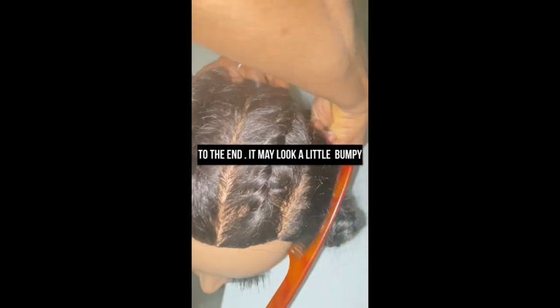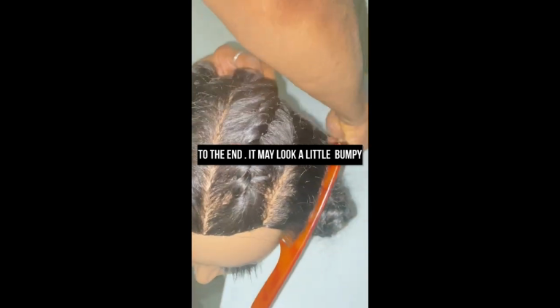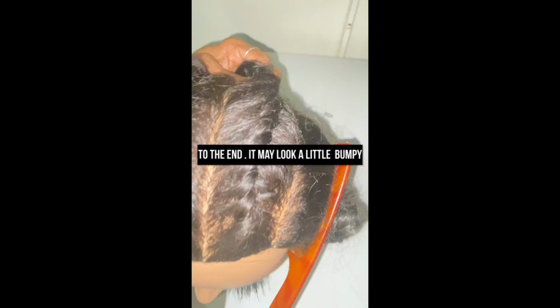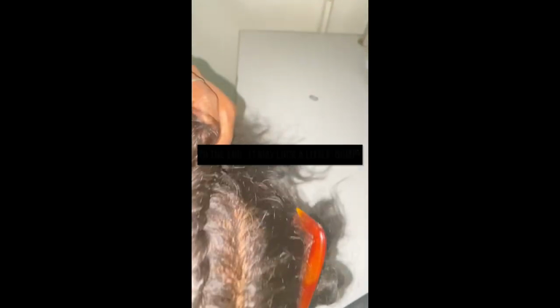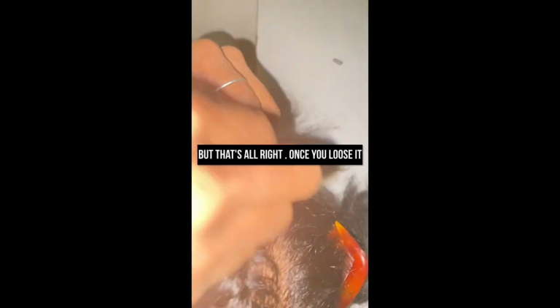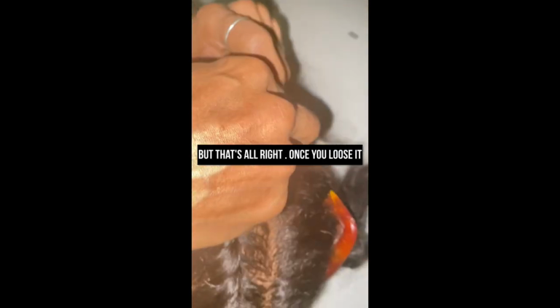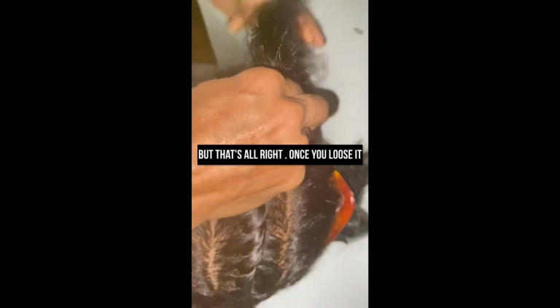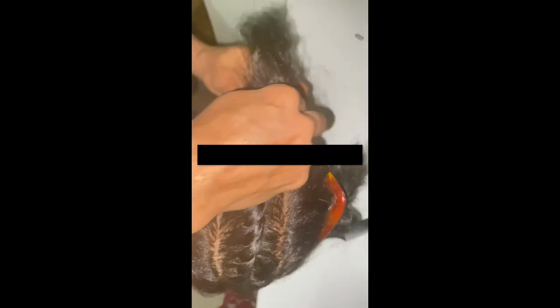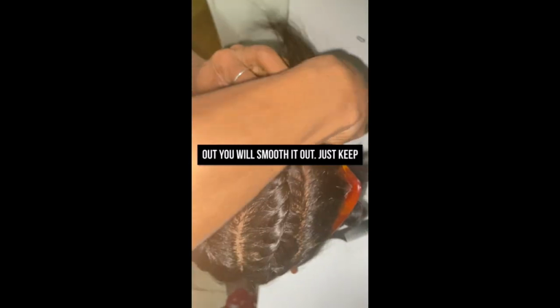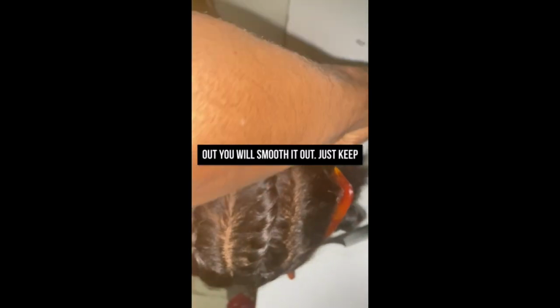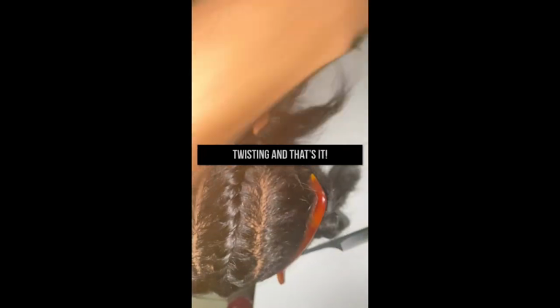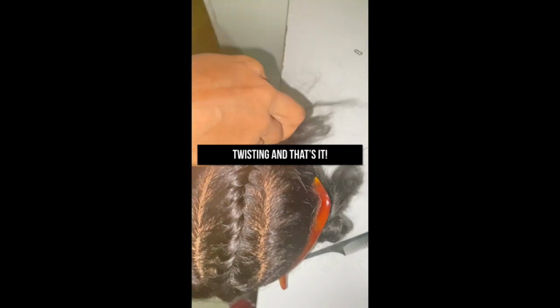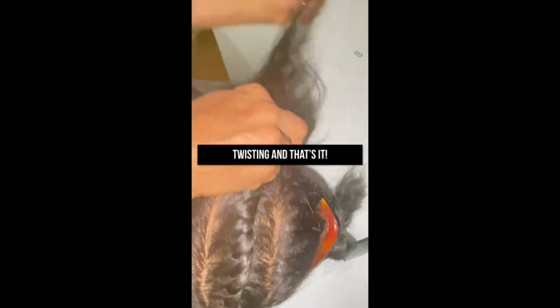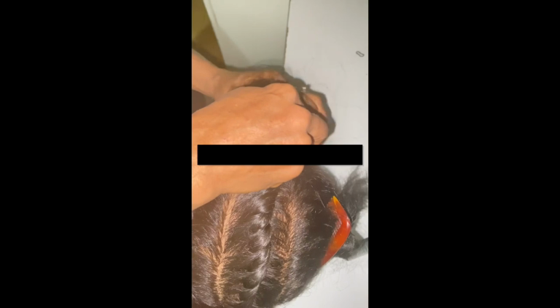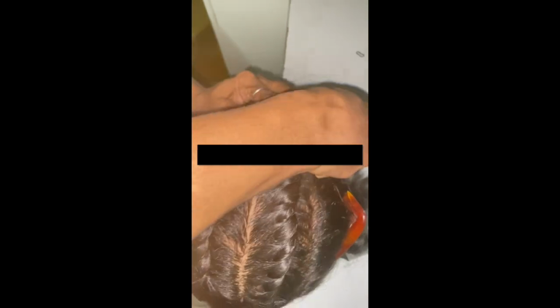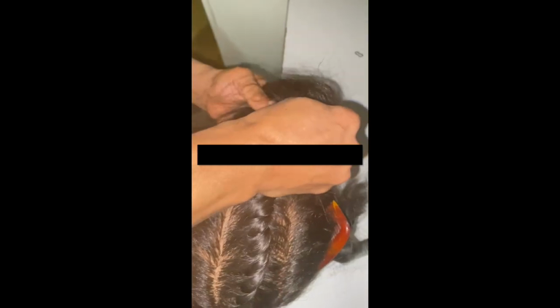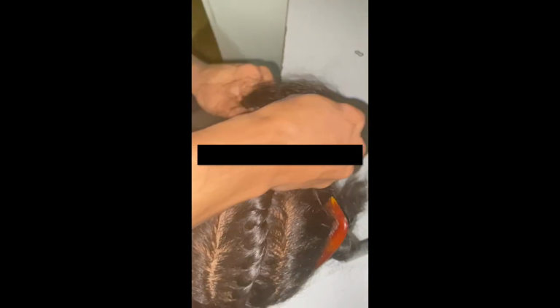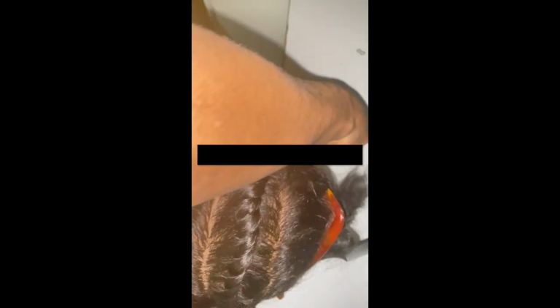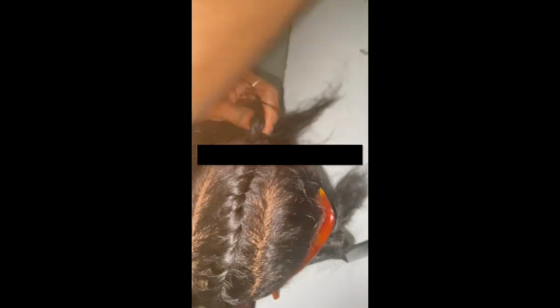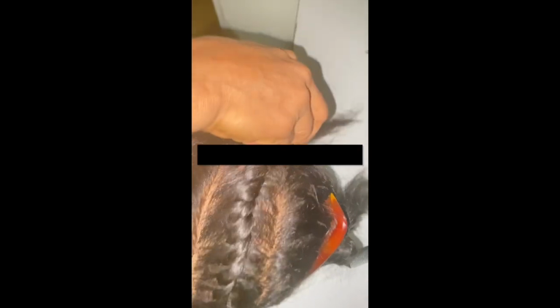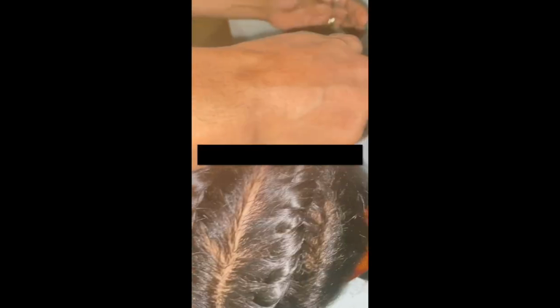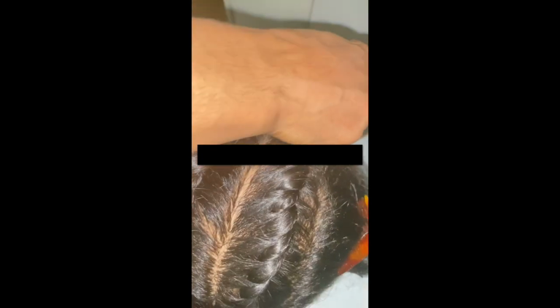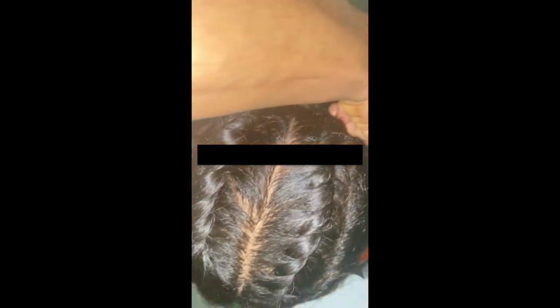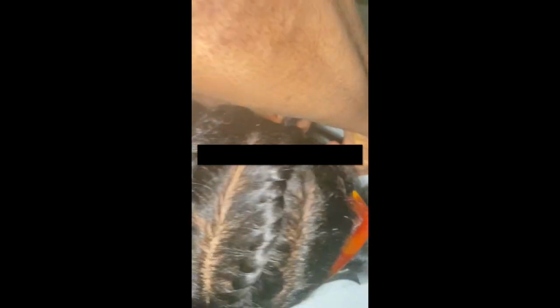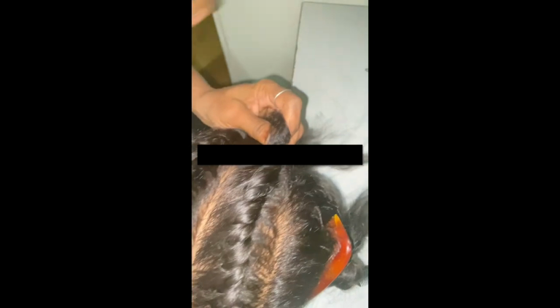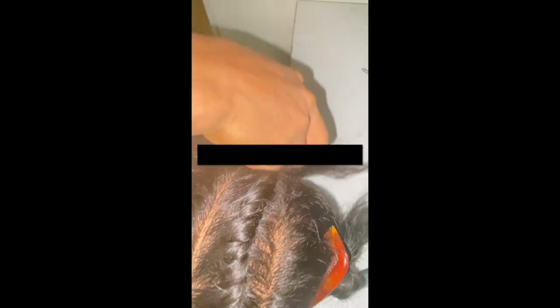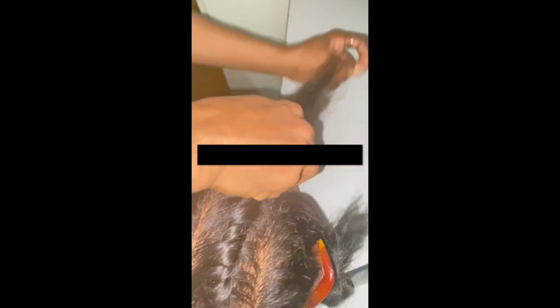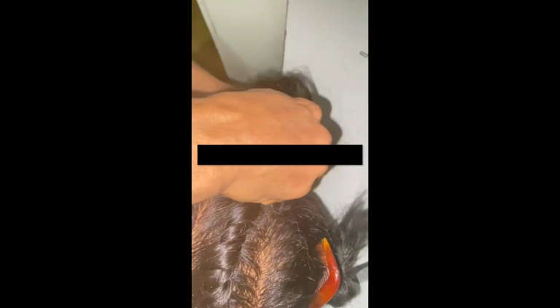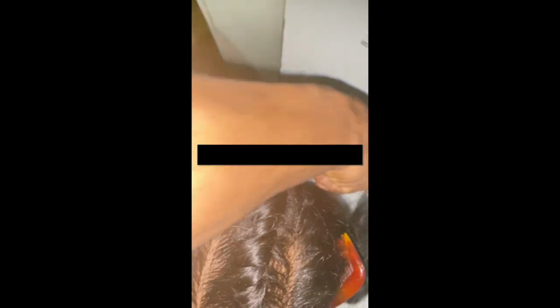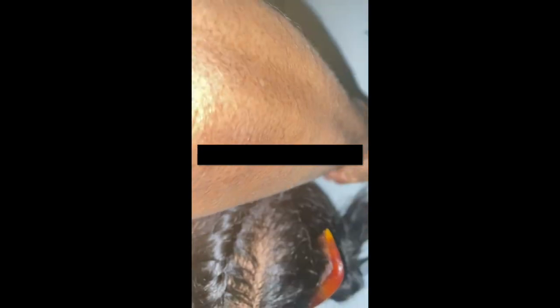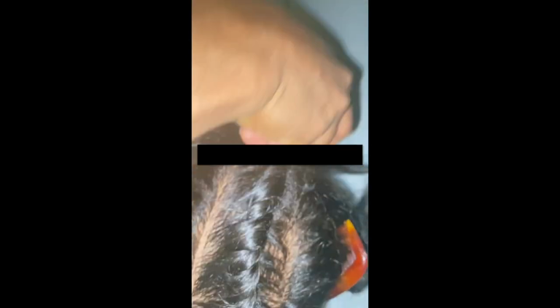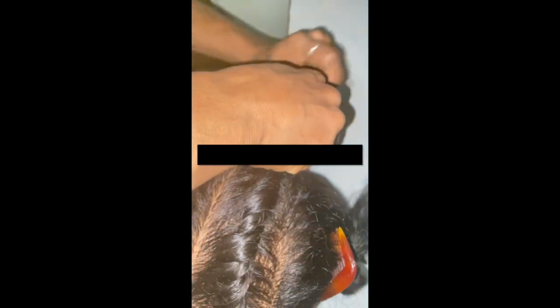It may look a little bumpy but that's all right — once you loosen it out you will smooth it out. Just keep twisting, and that's it.